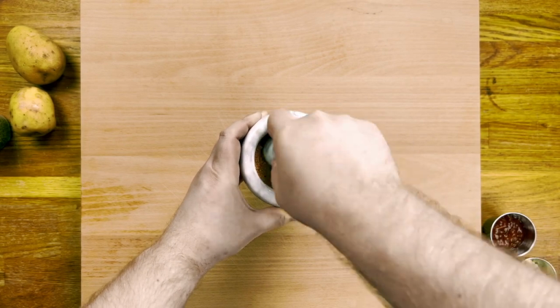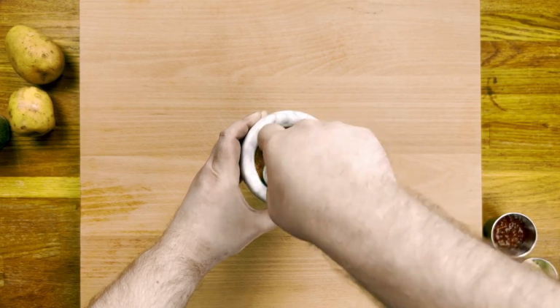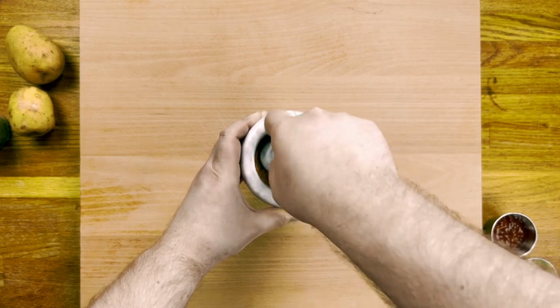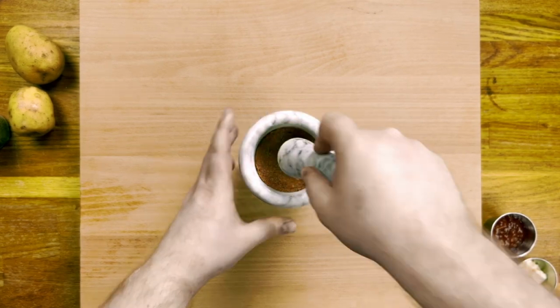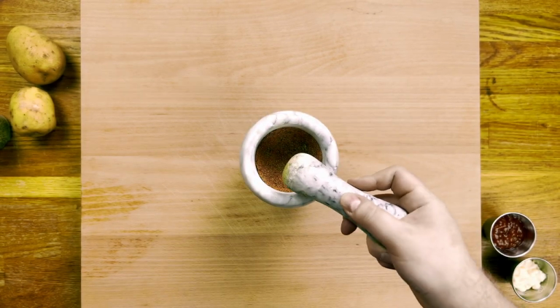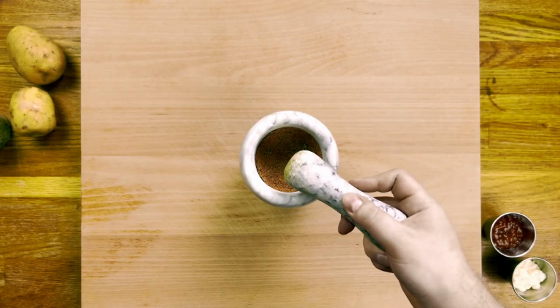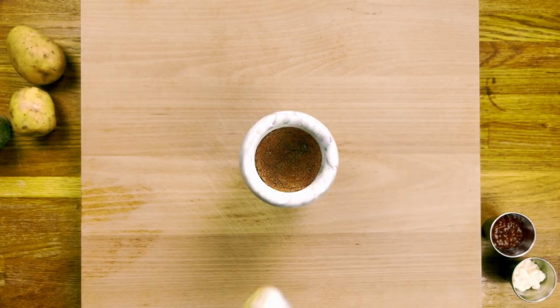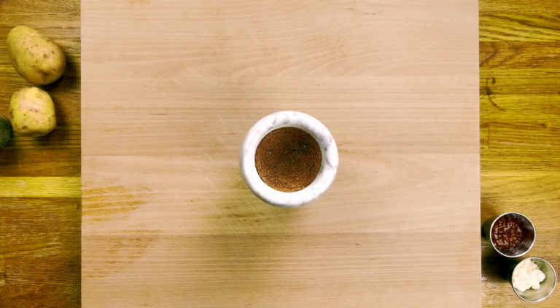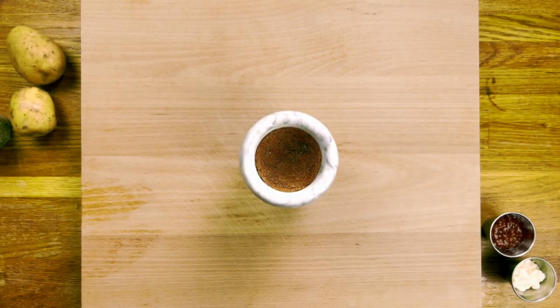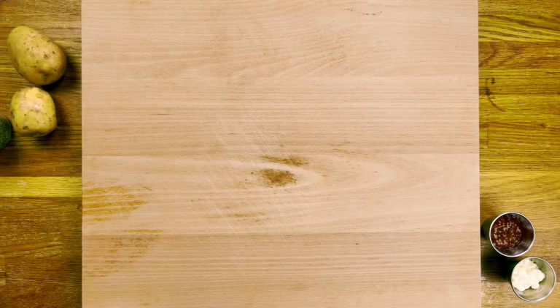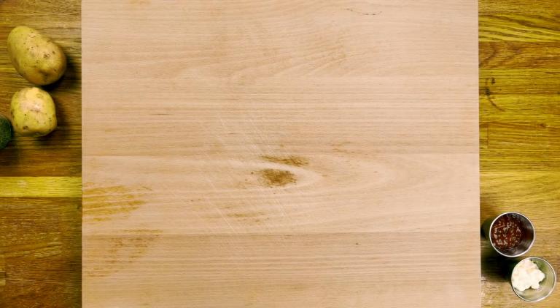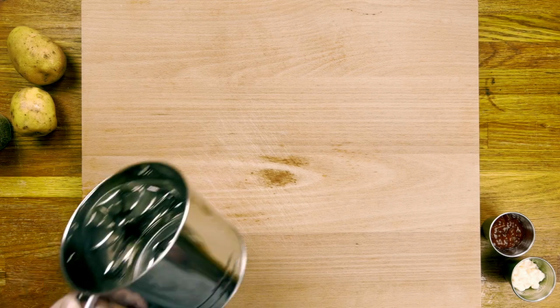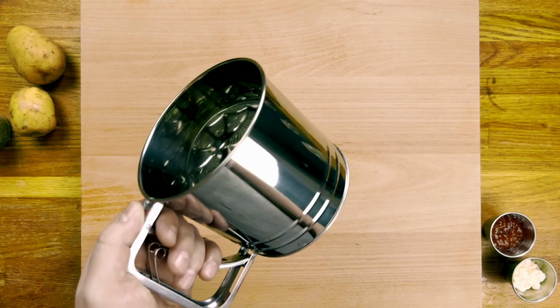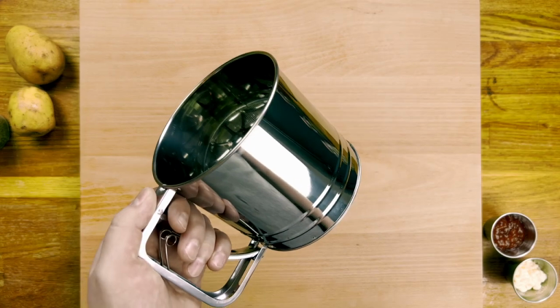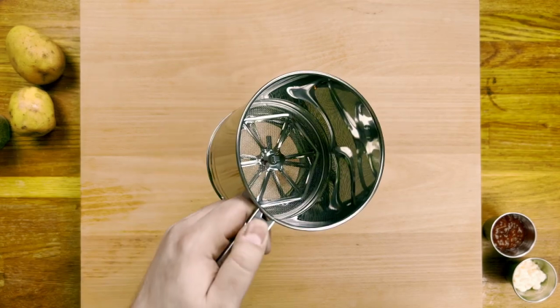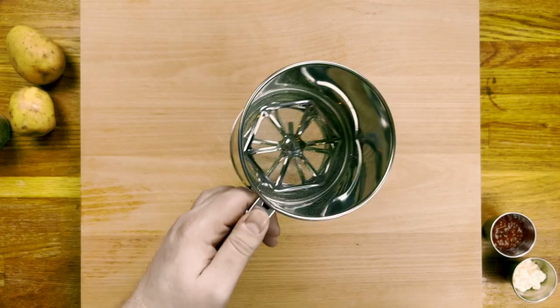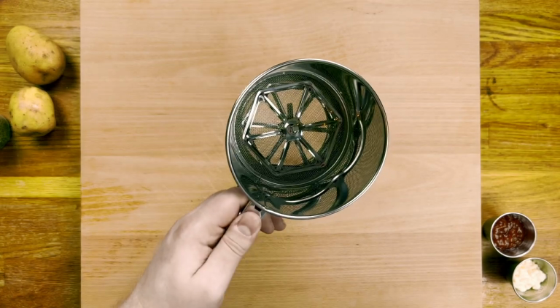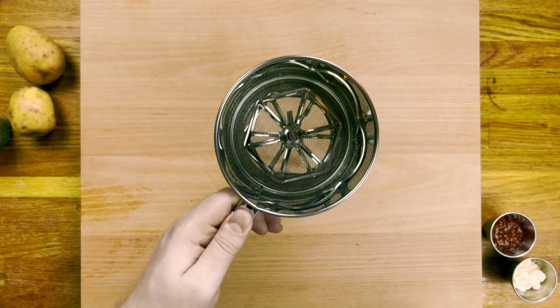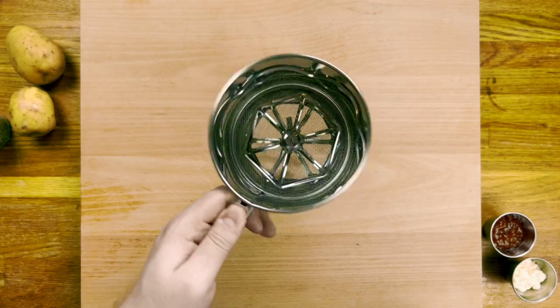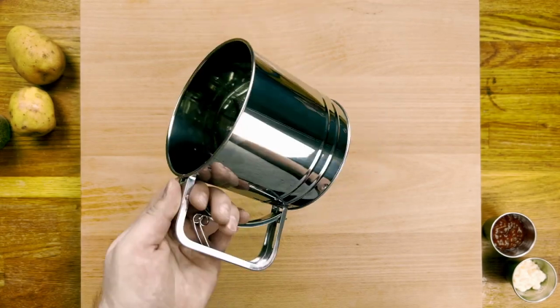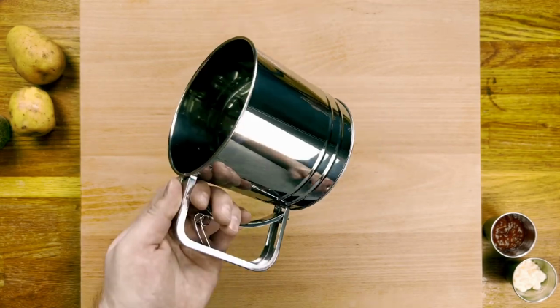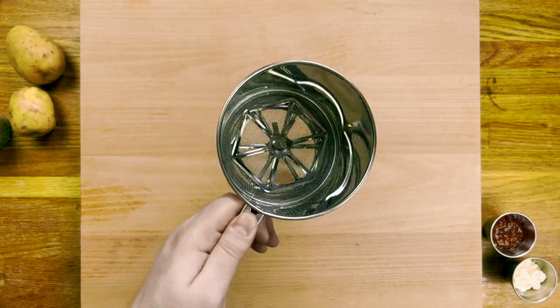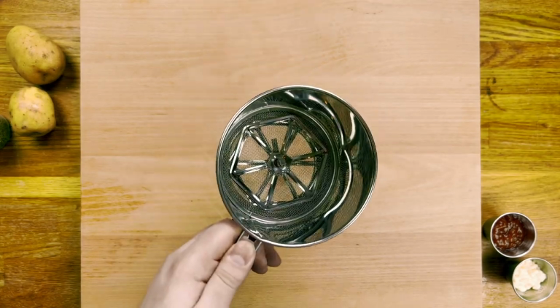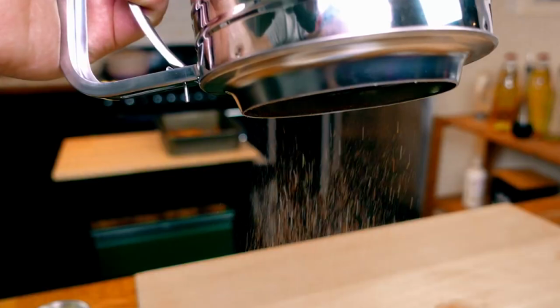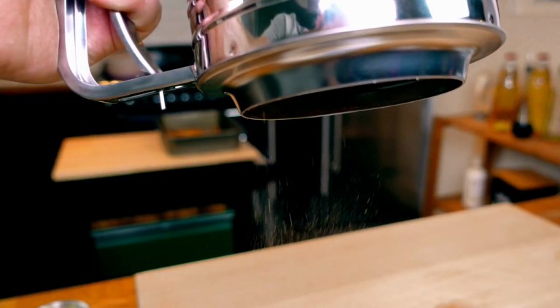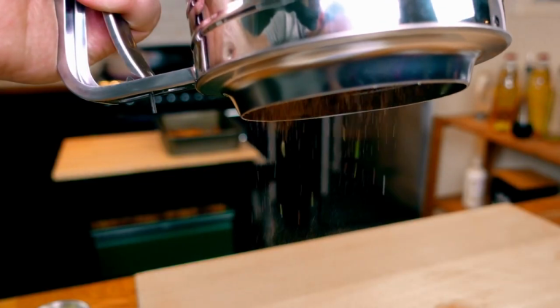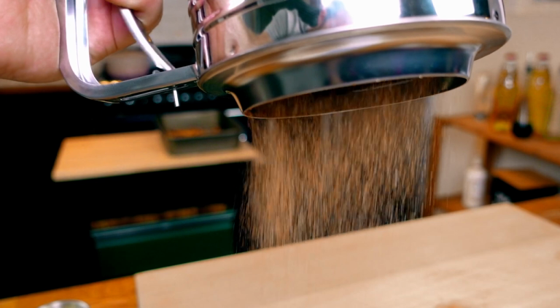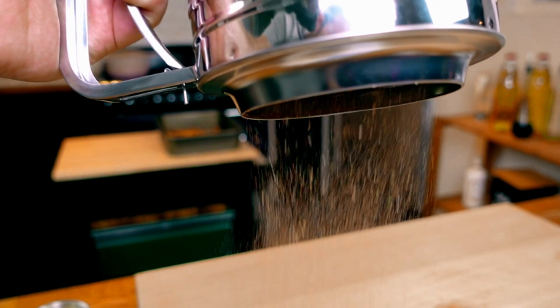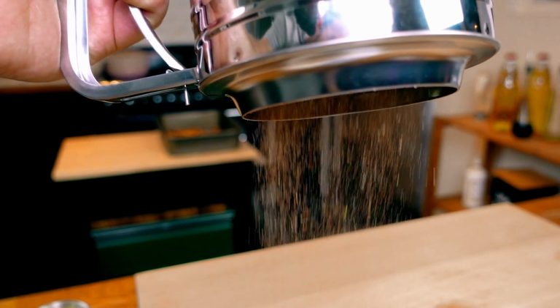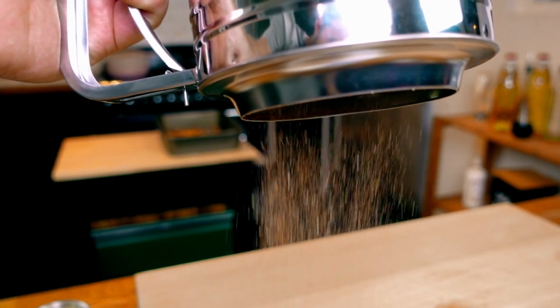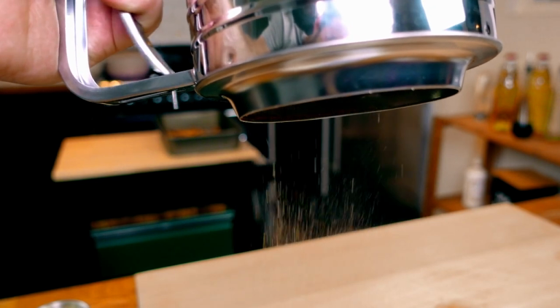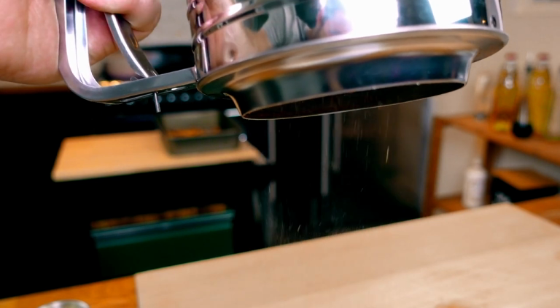Once that's done, it's on to my secret weapon: an icing sugar sifter. If you can get yourself one of these, I highly recommend it. I saw a restaurant using one and it makes such a difference when coating your fries.